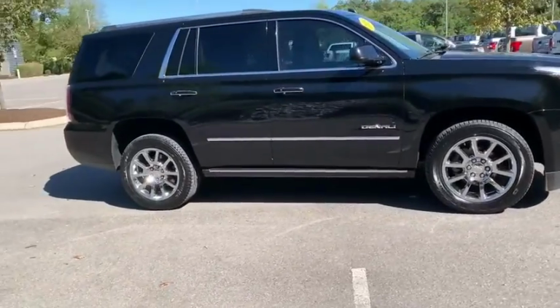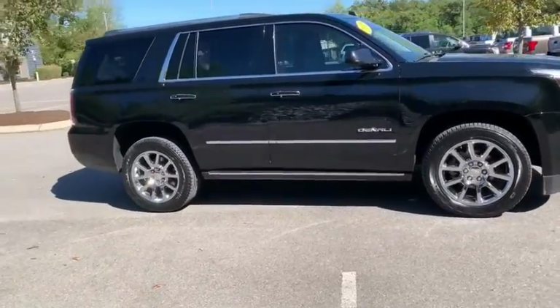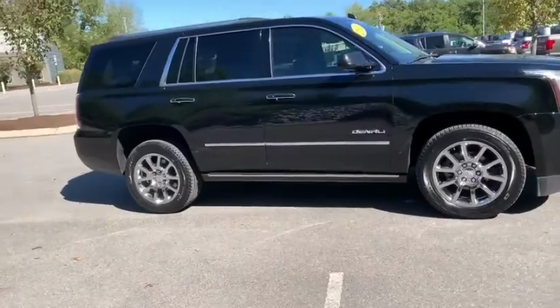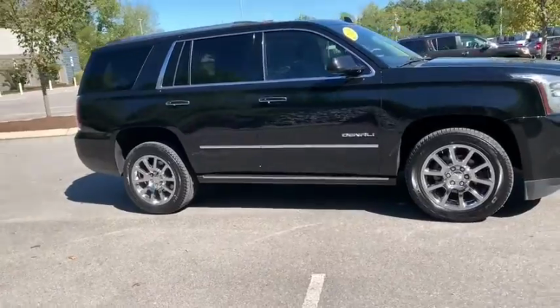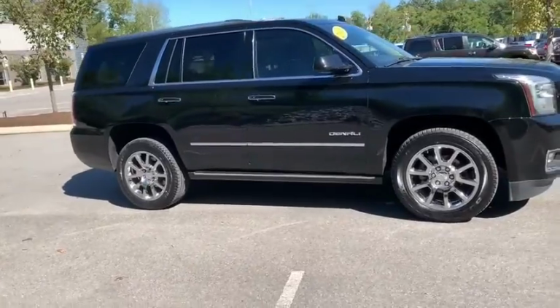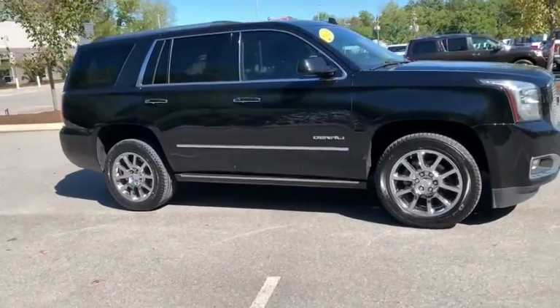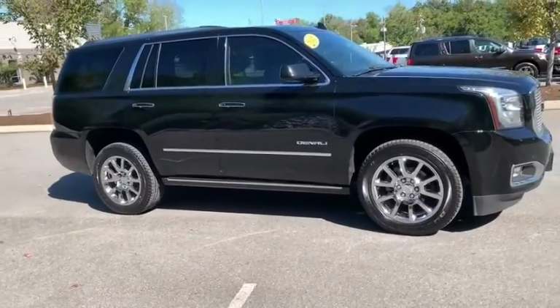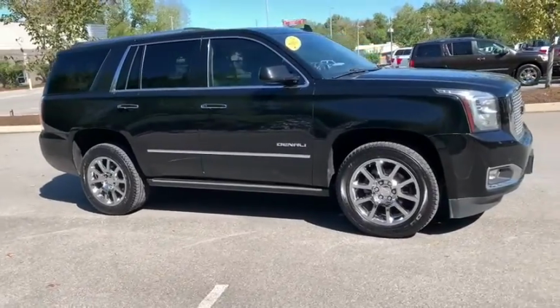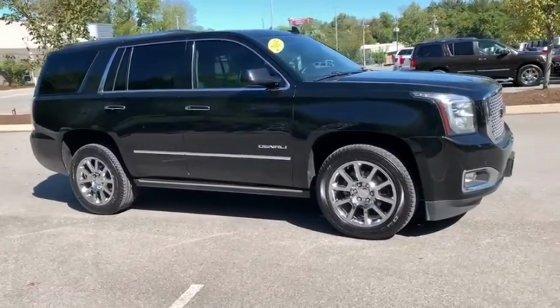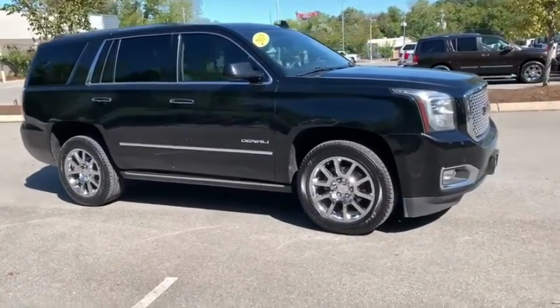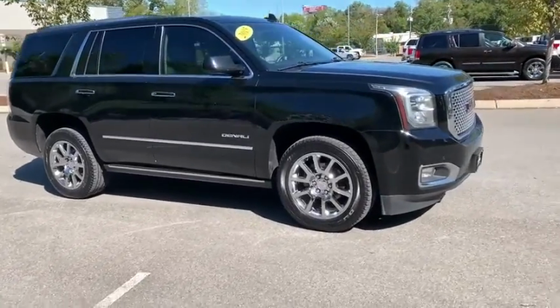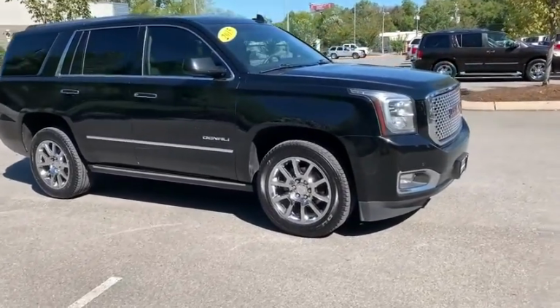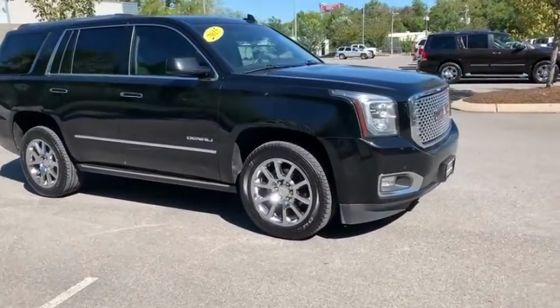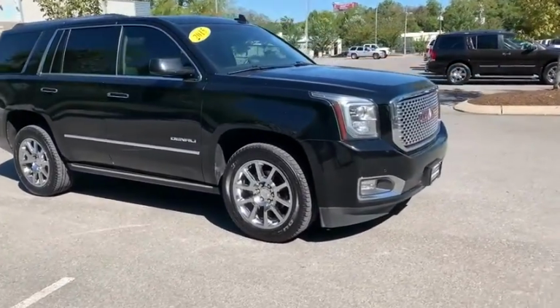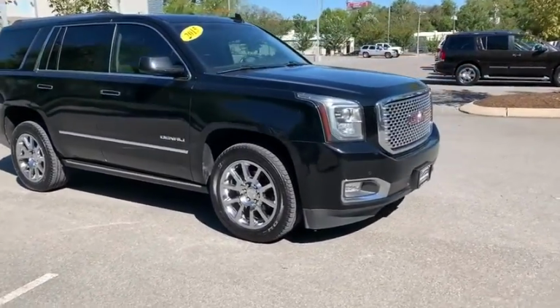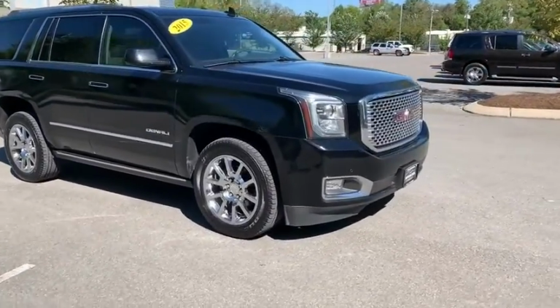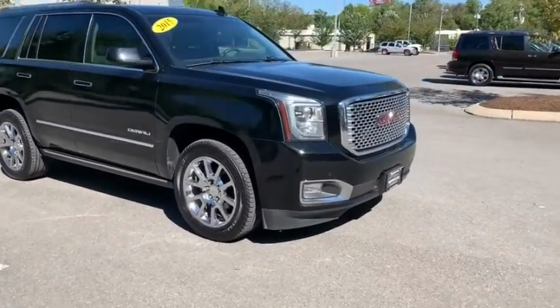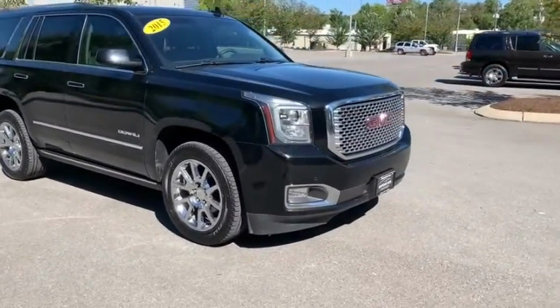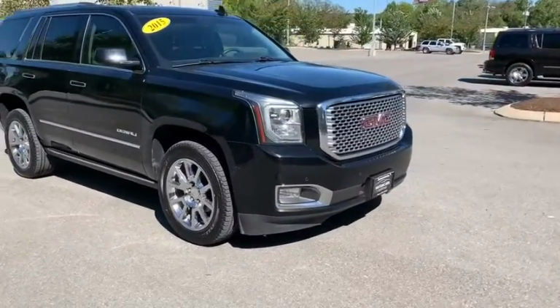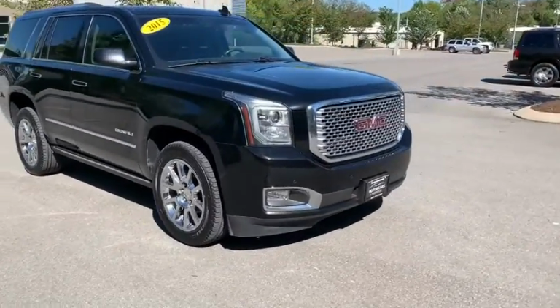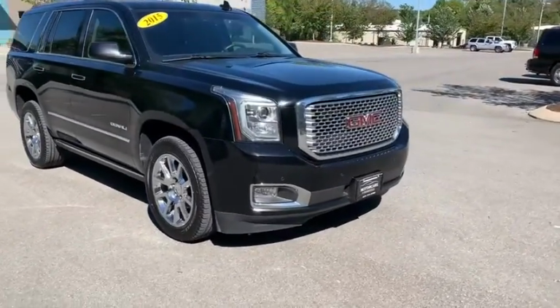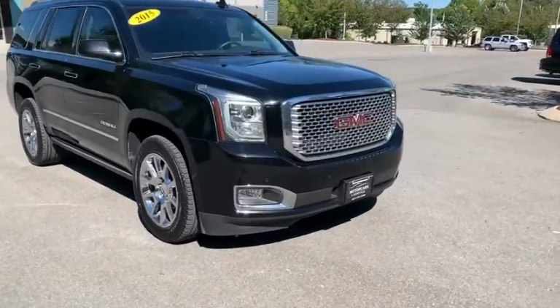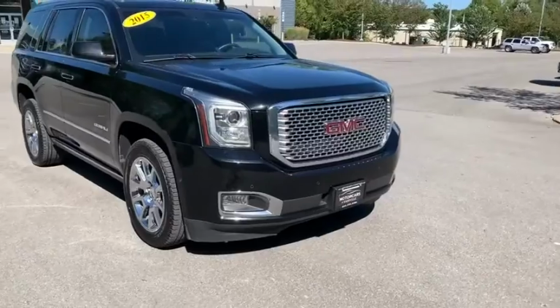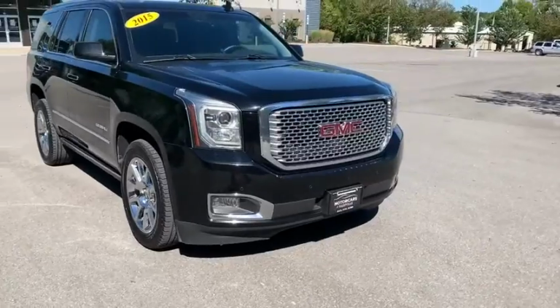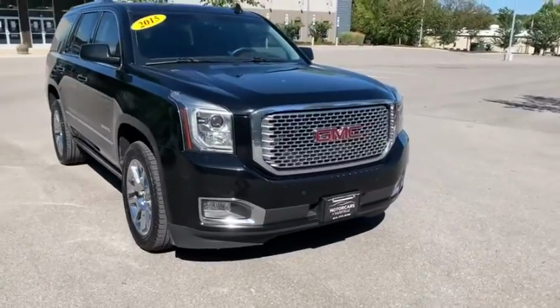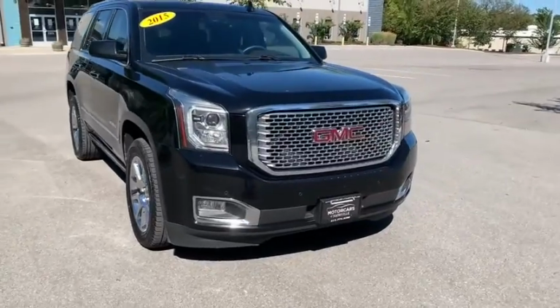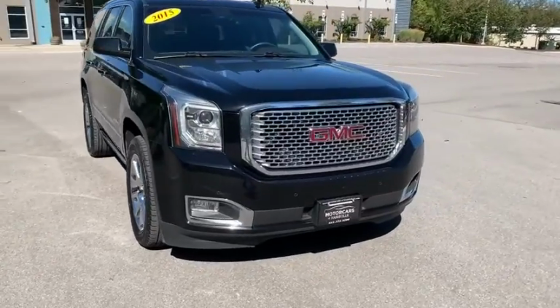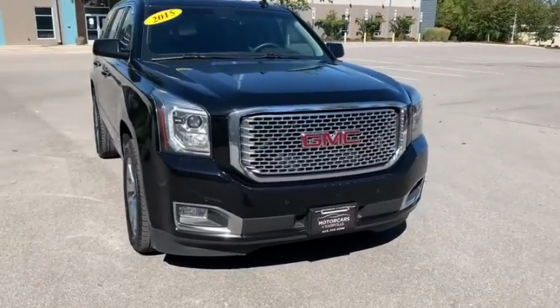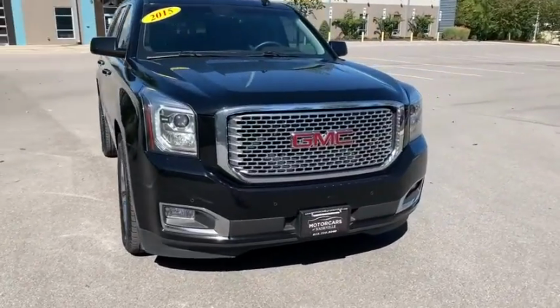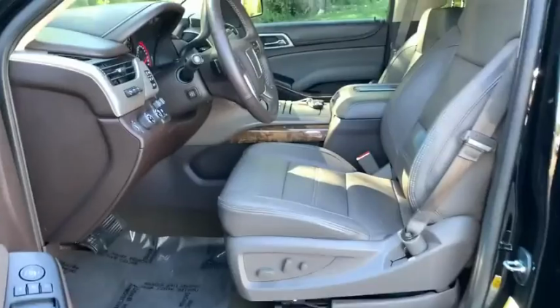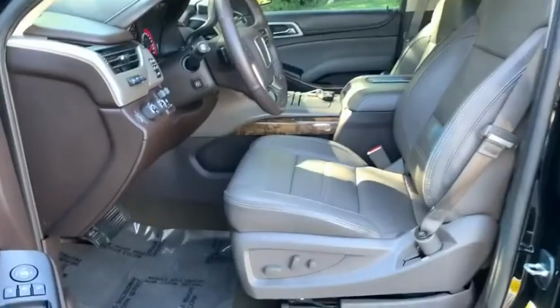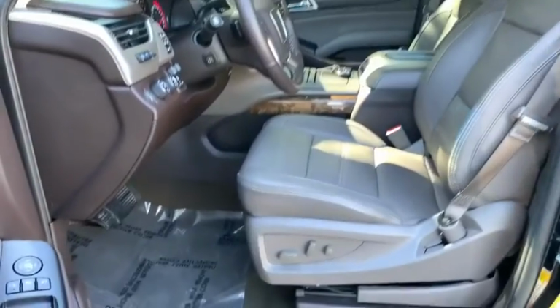Fog lights, CD player, power windows, side airbag, daytime running lights, carpeted floor mats, tachometer, power mirrors.